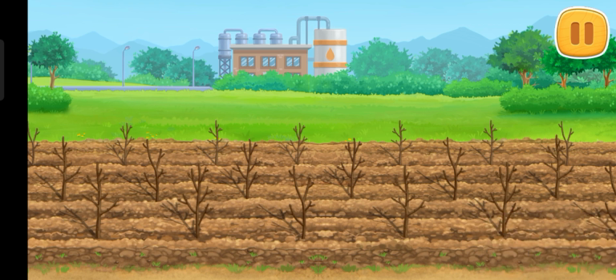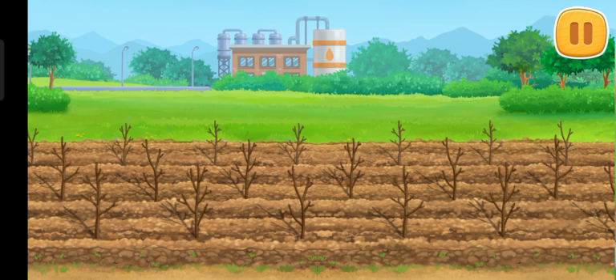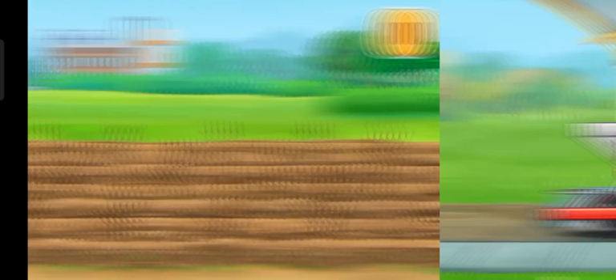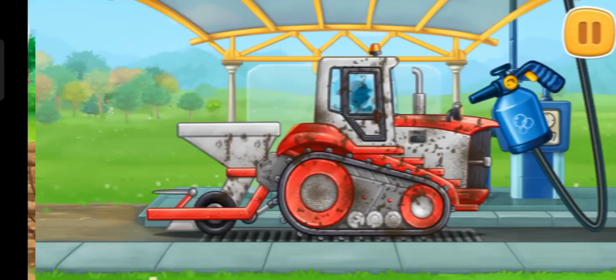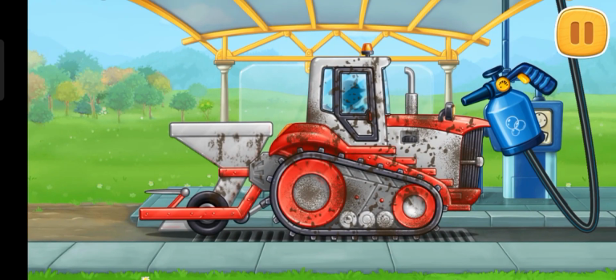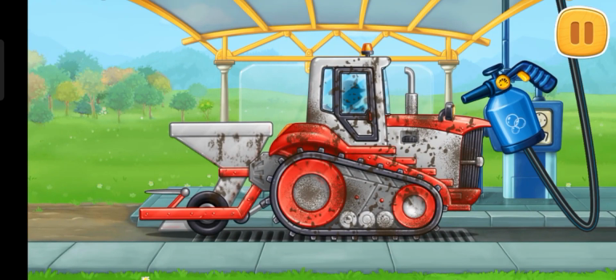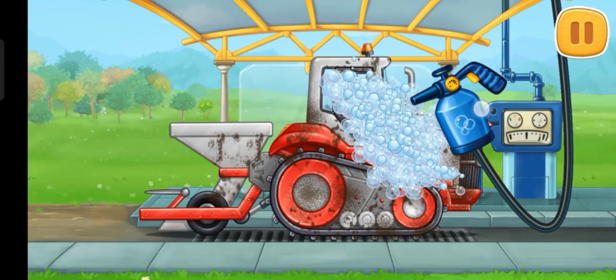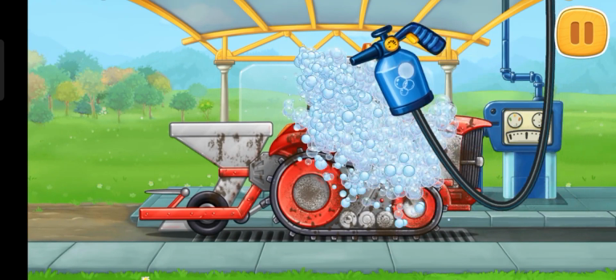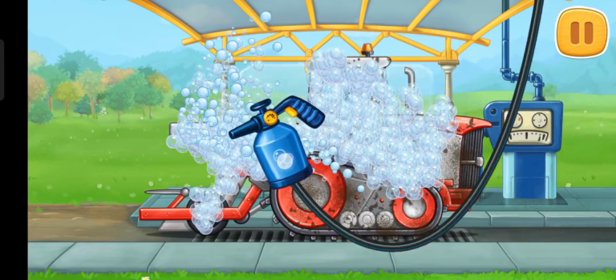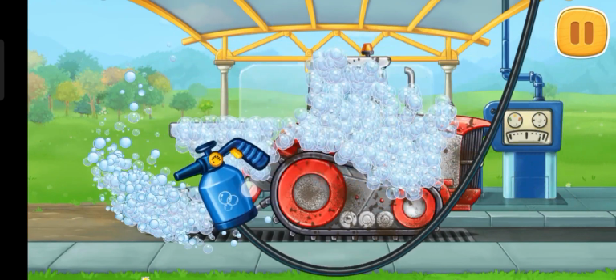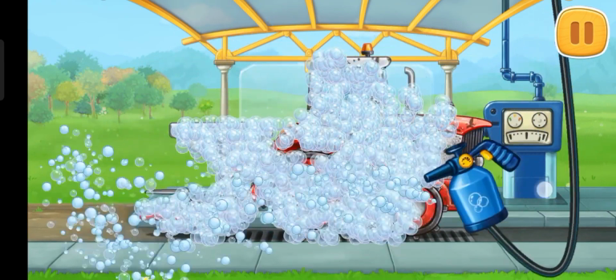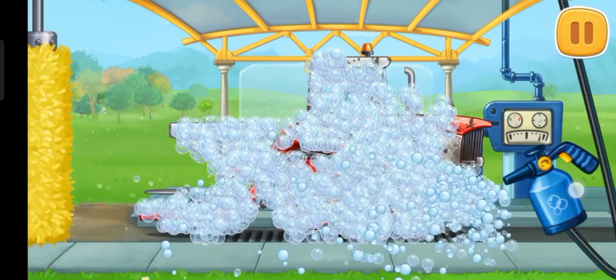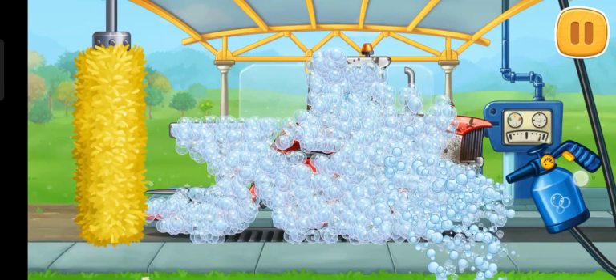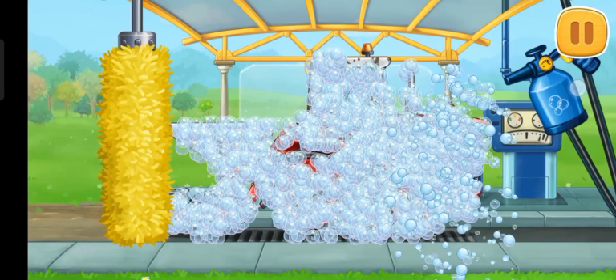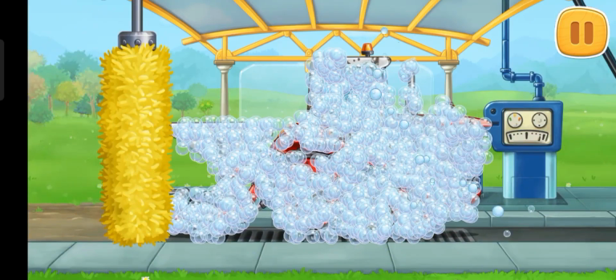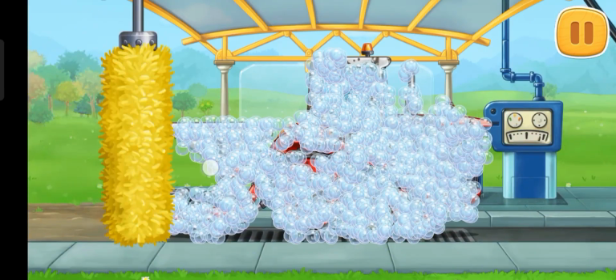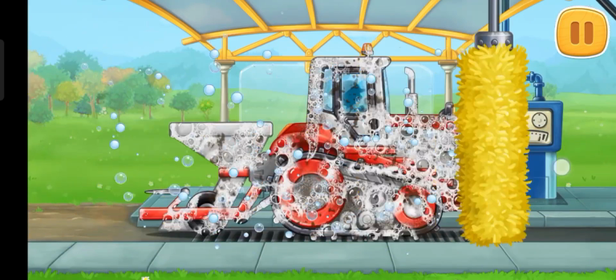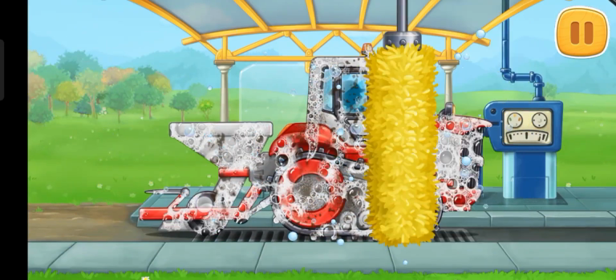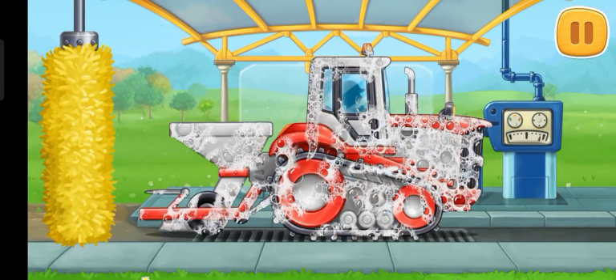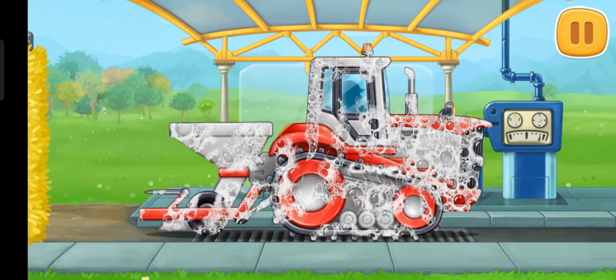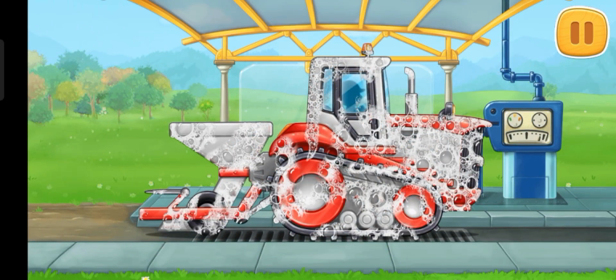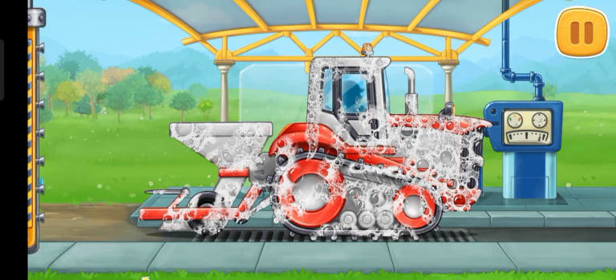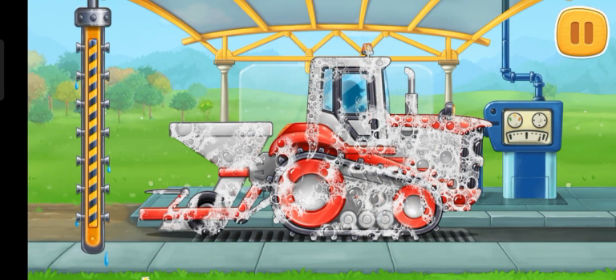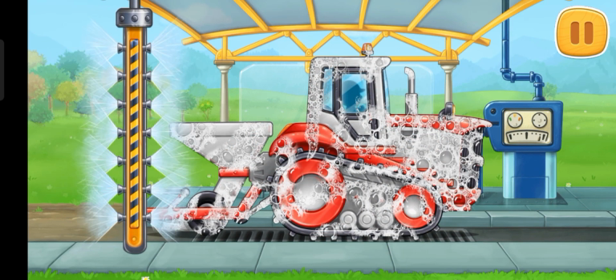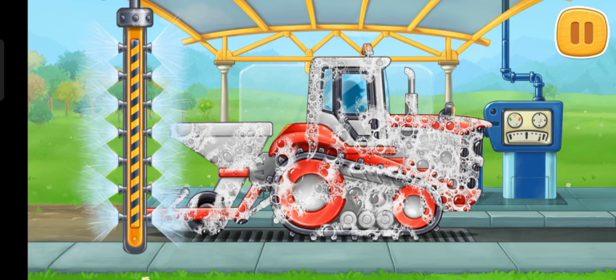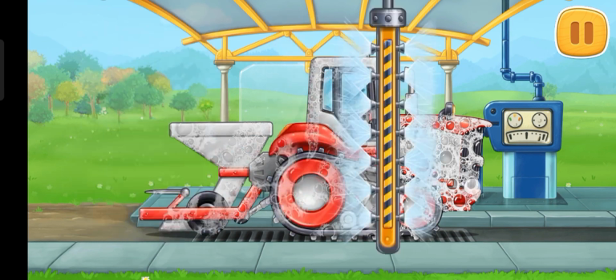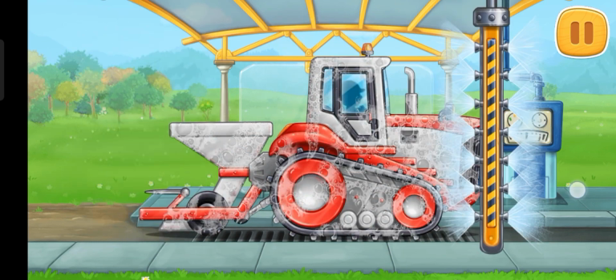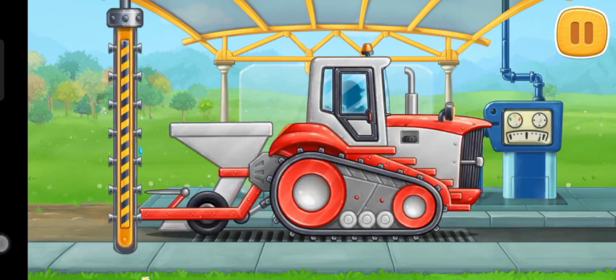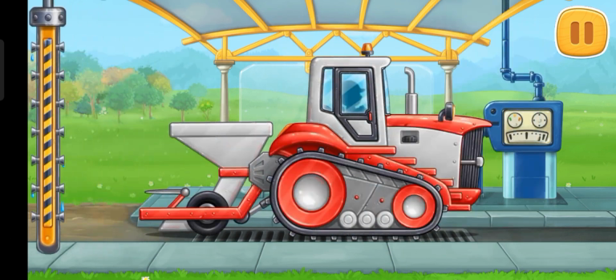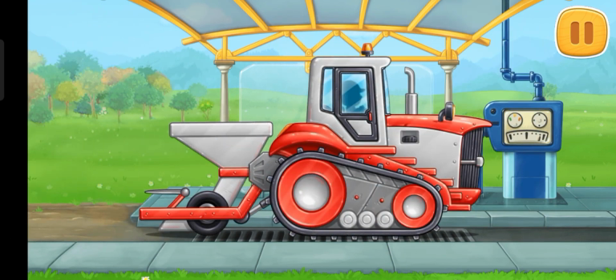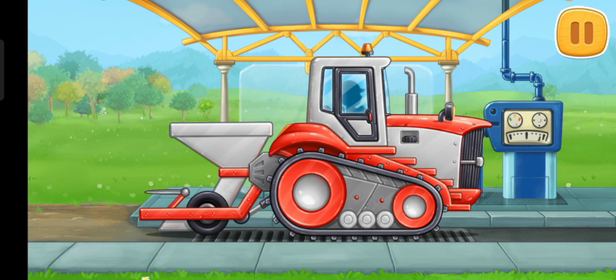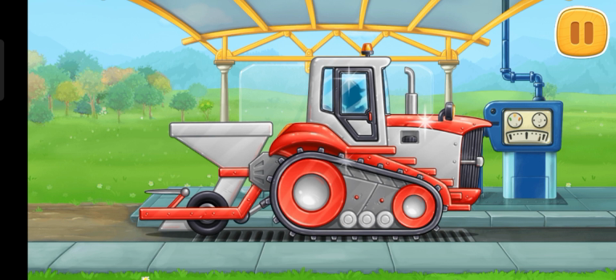Let's wash the tree-planting machine. Hooray!